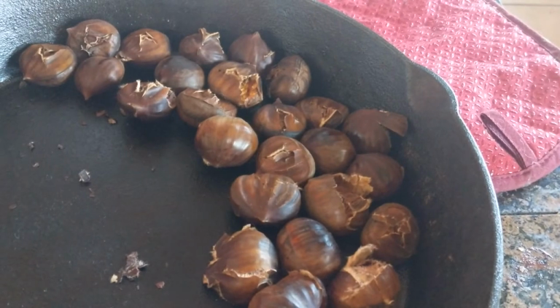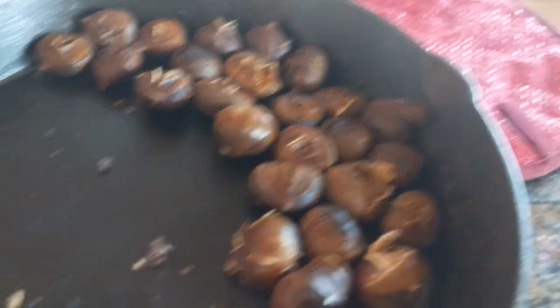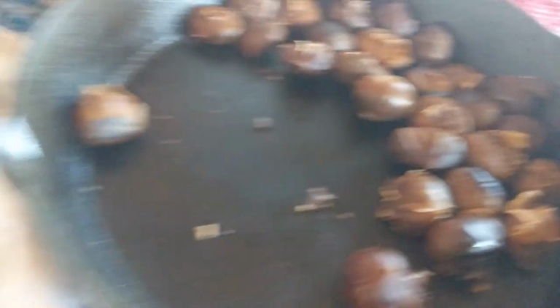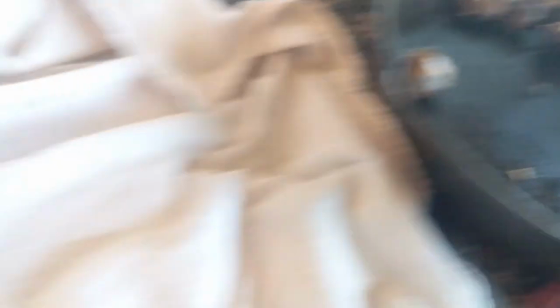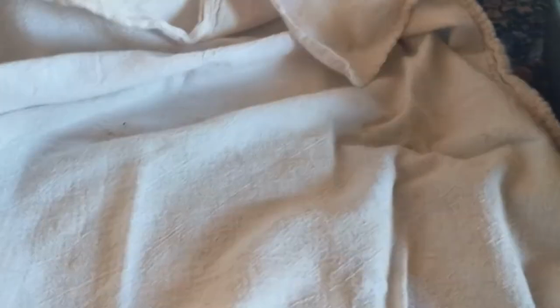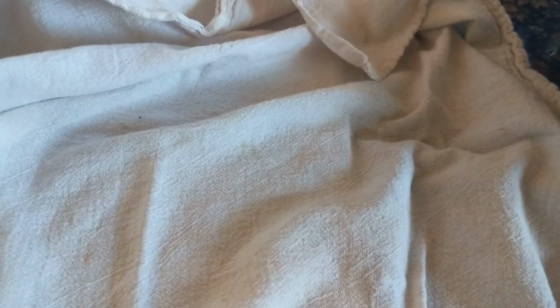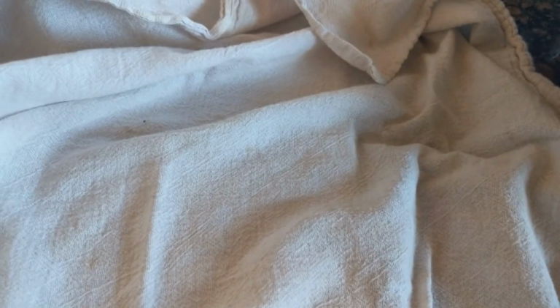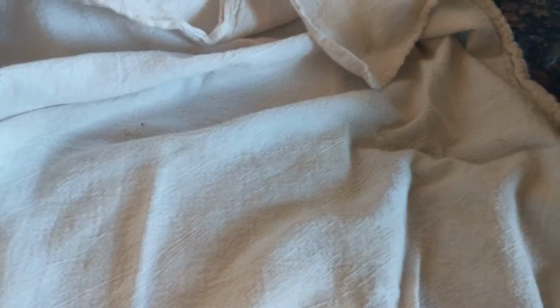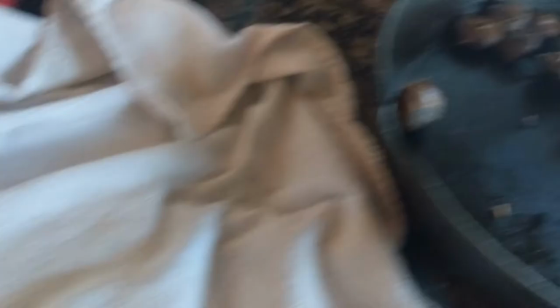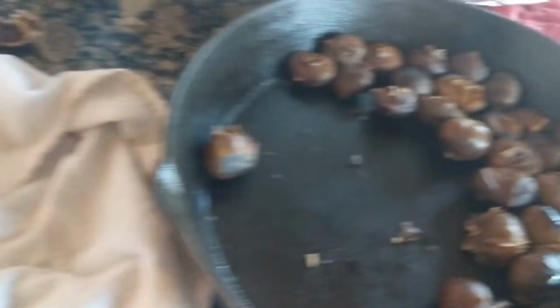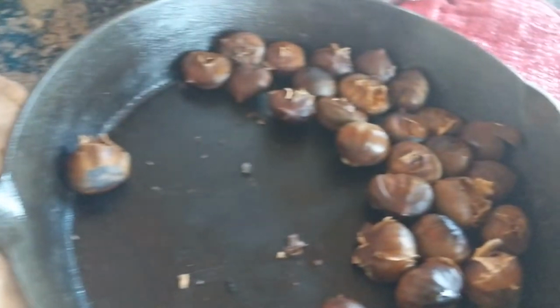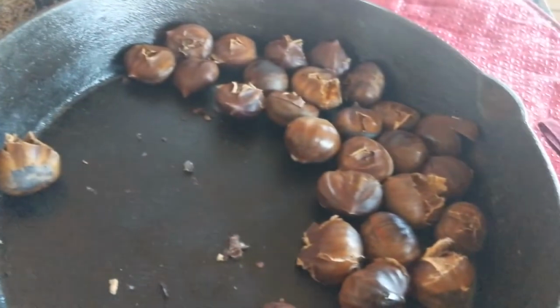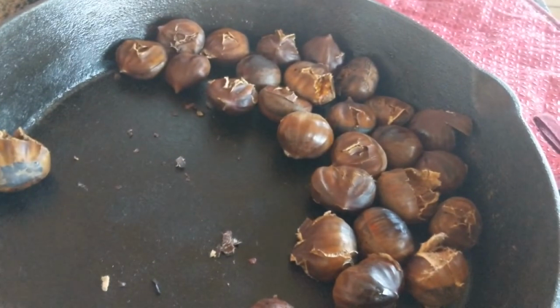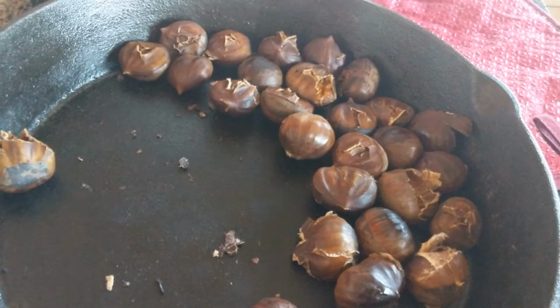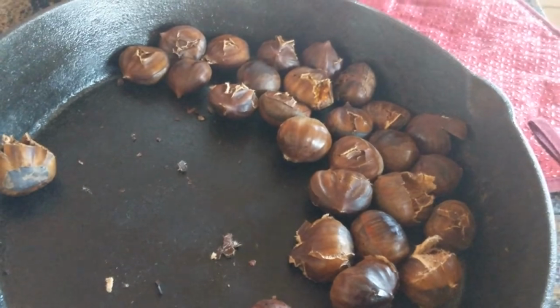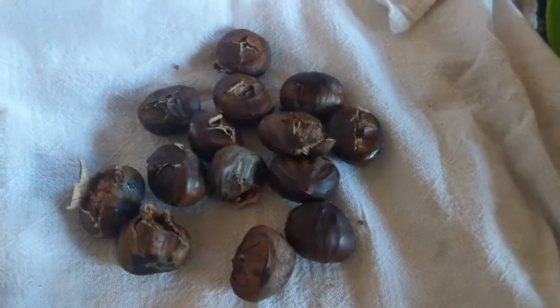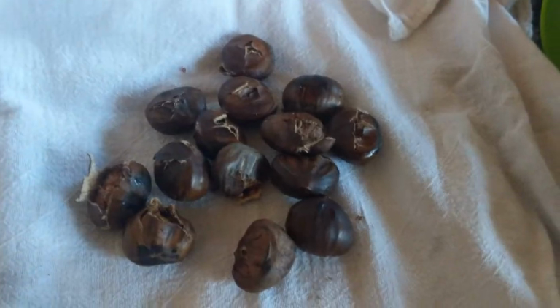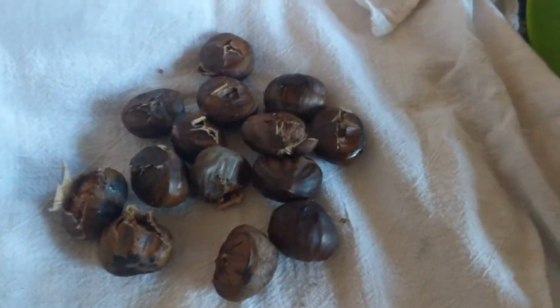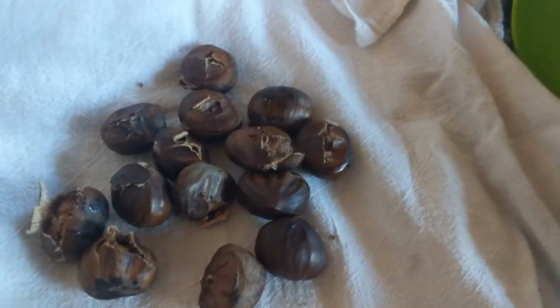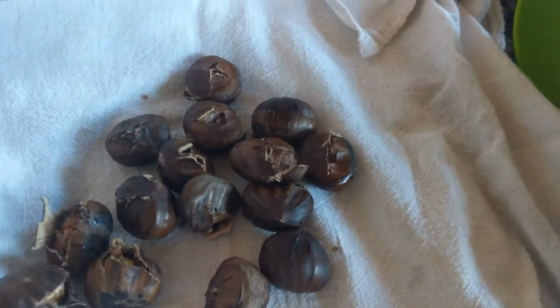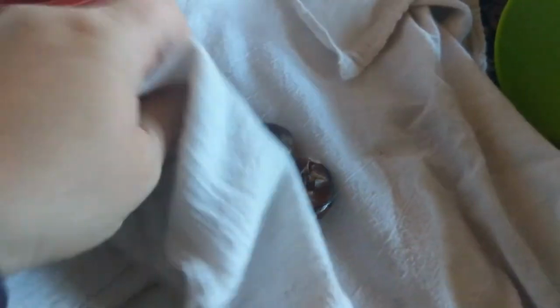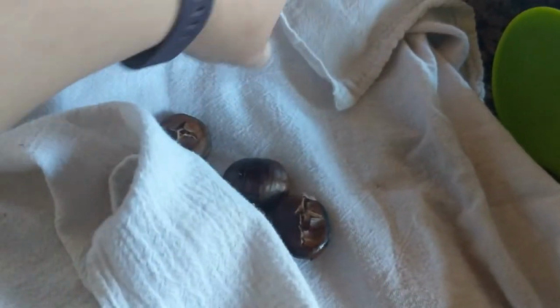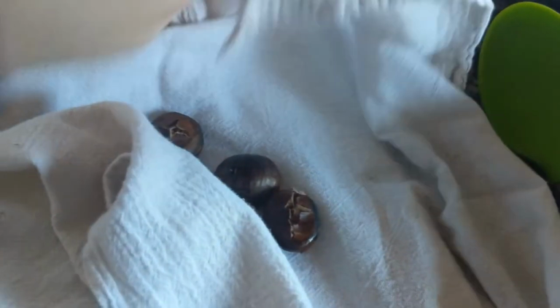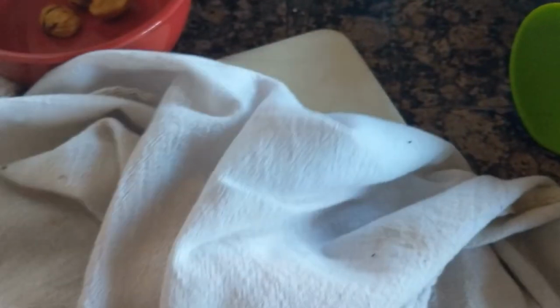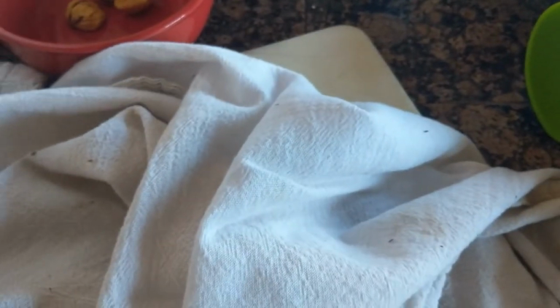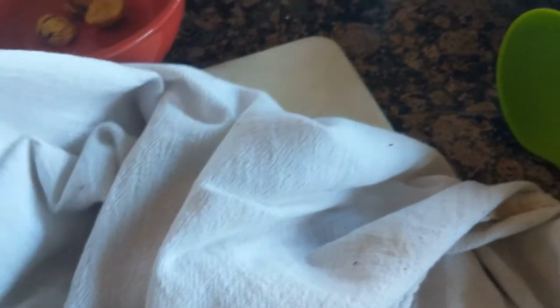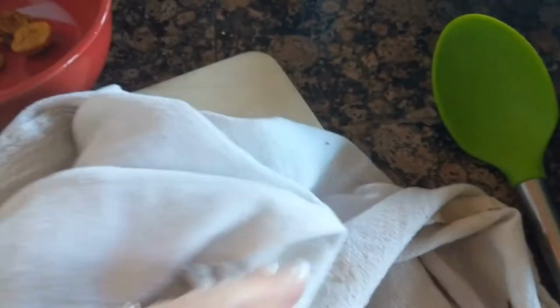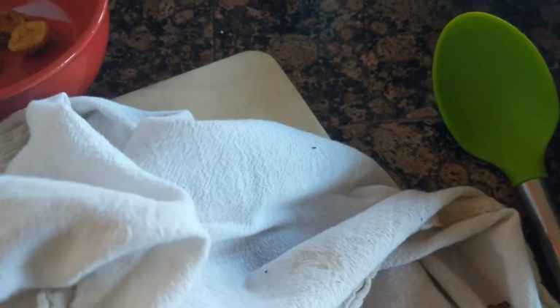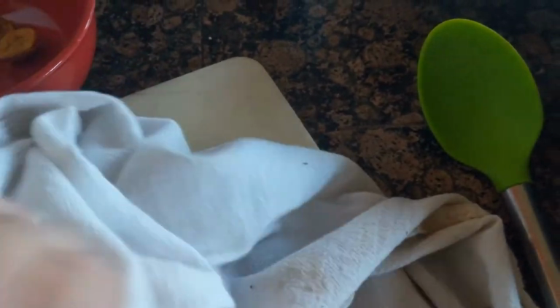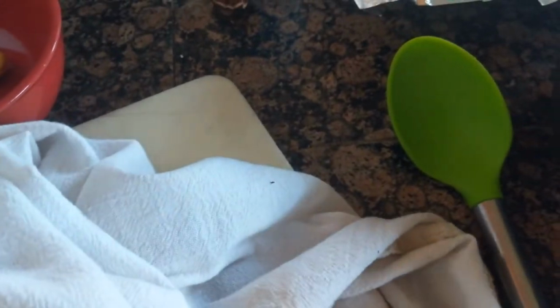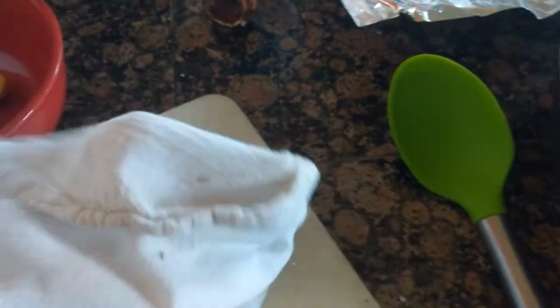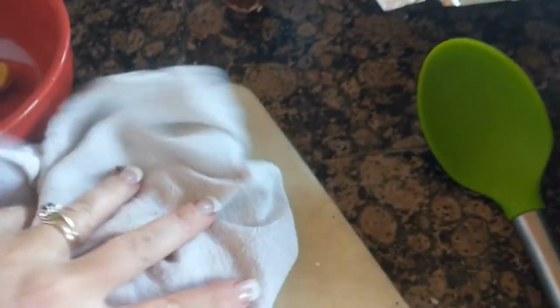After about 20 minutes or so, all those X's that you cut are going to be opened and peeled up. Go ahead and bring the pan over and dump the contents into a cheesecloth or a flour sack cloth.